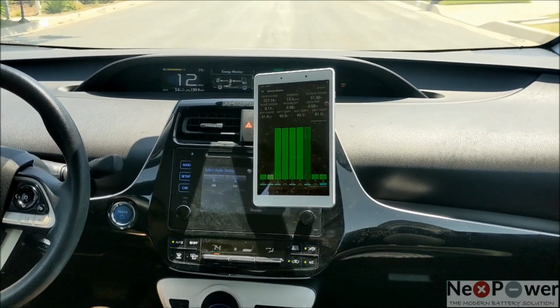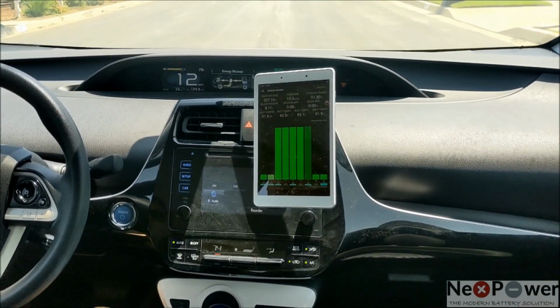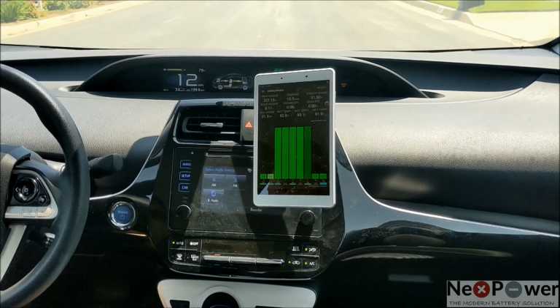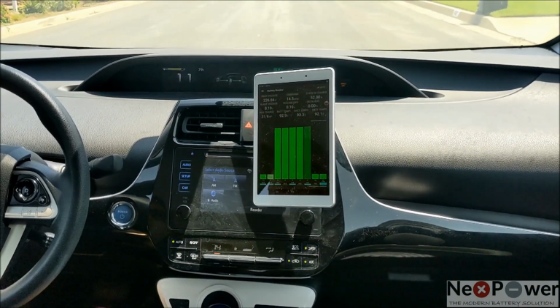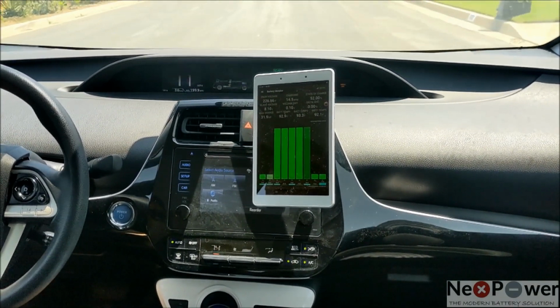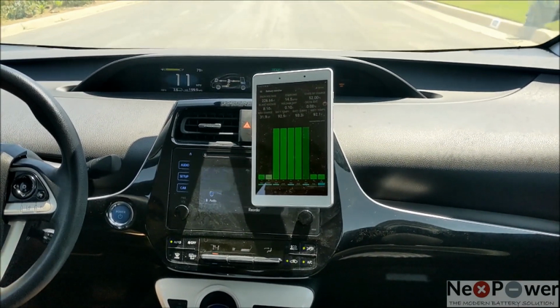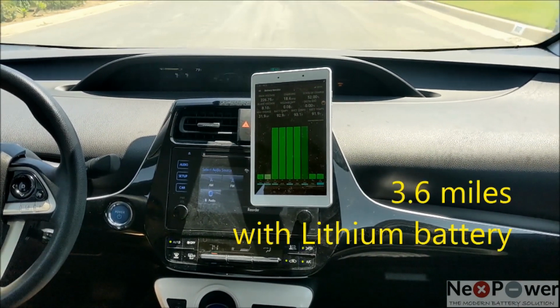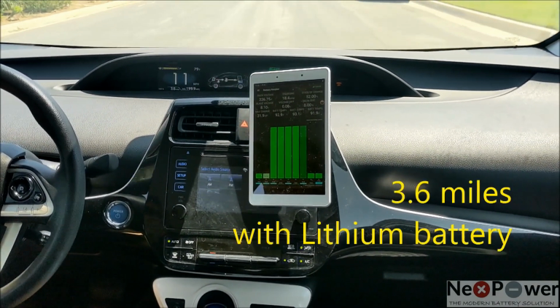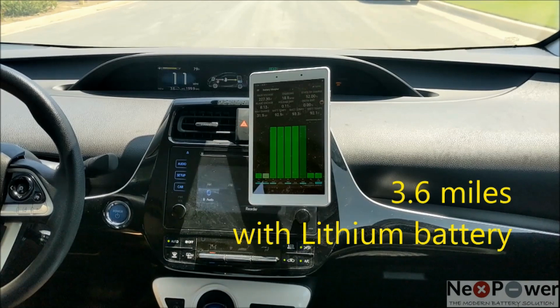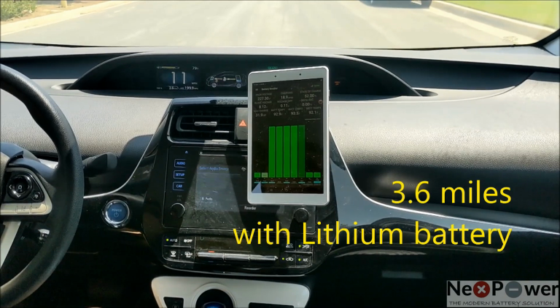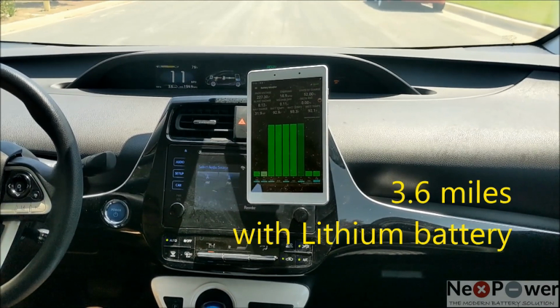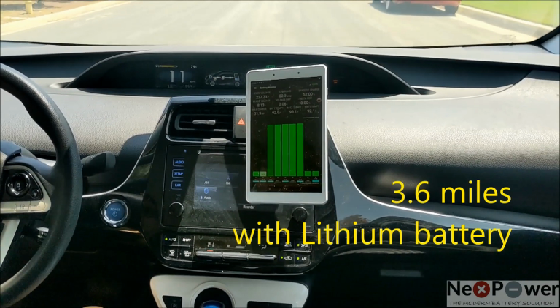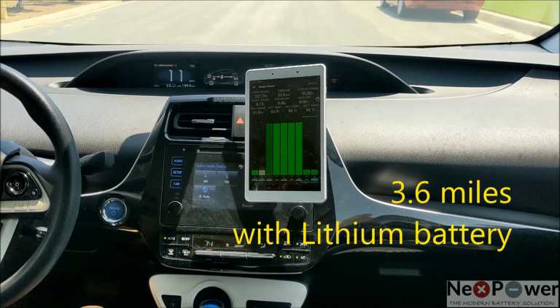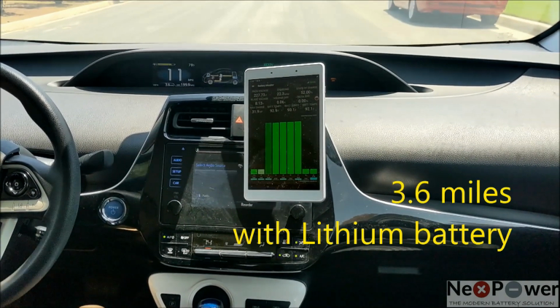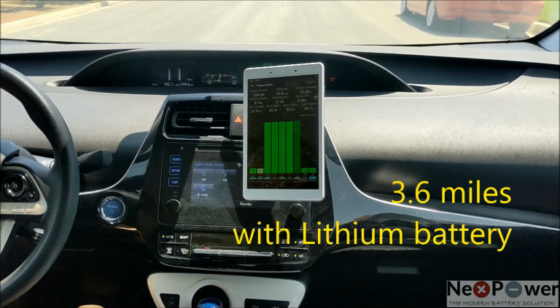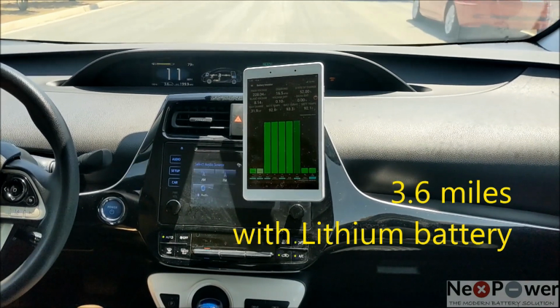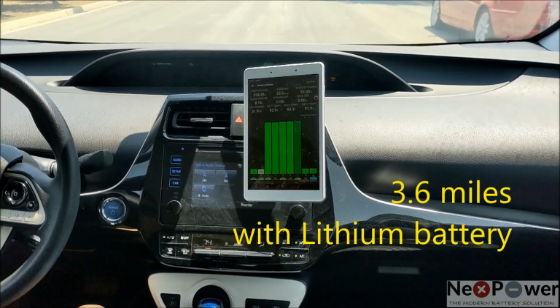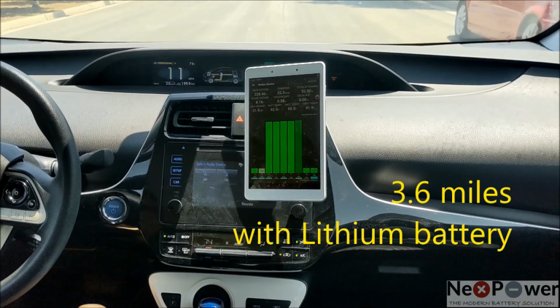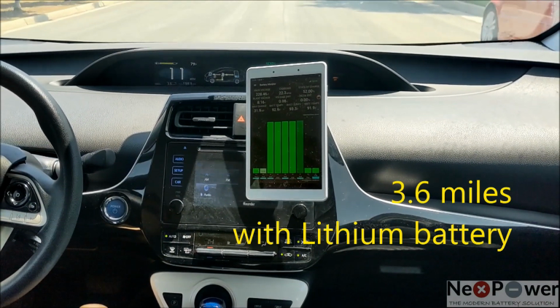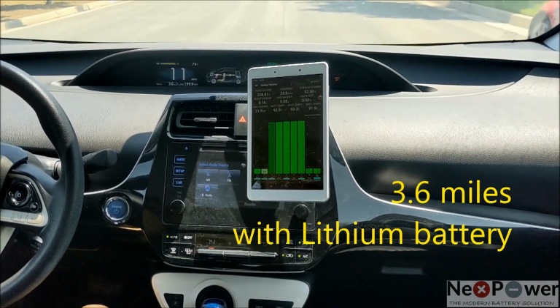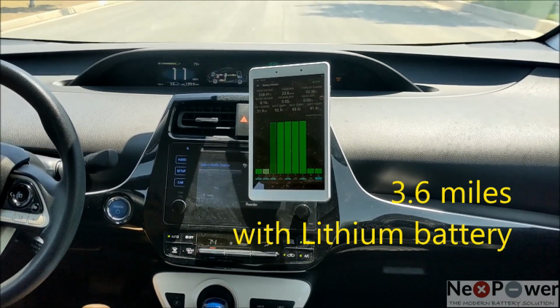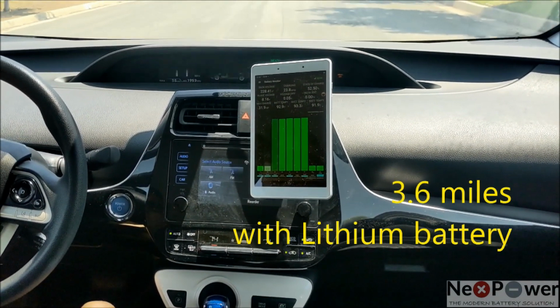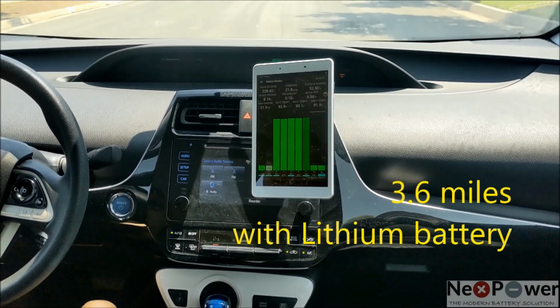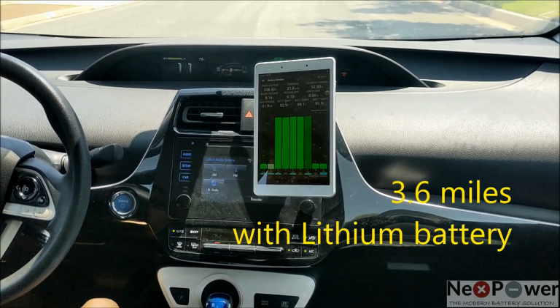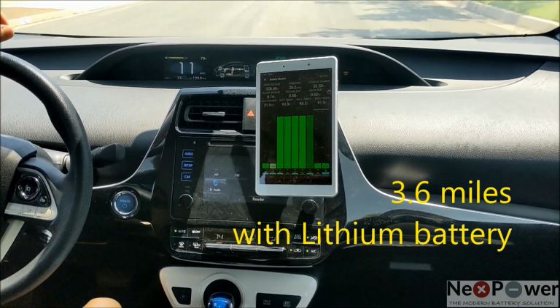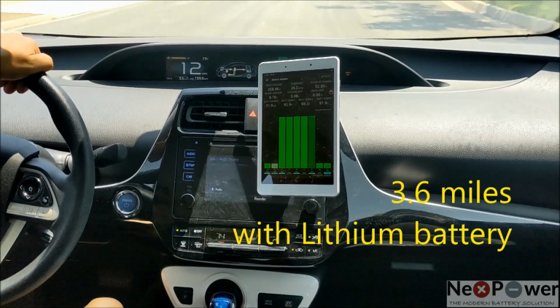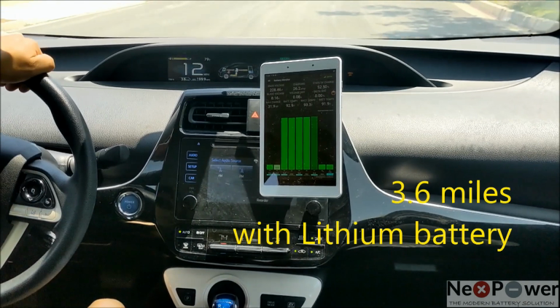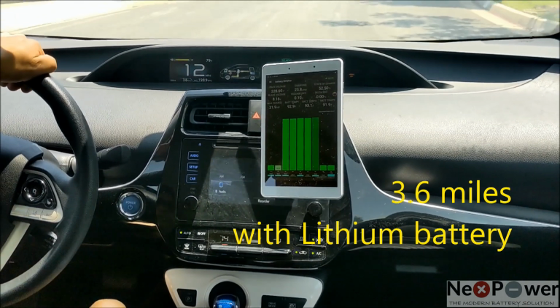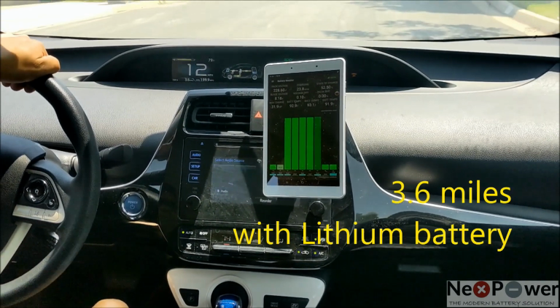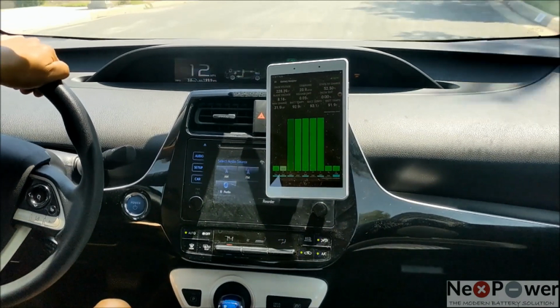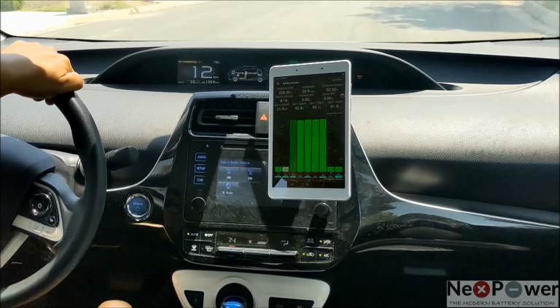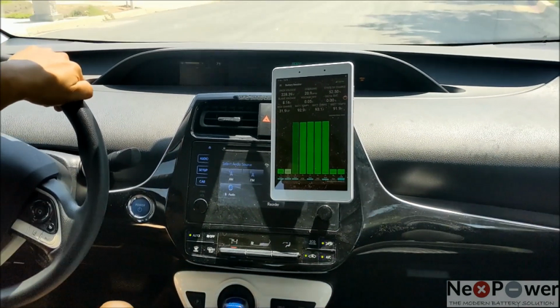And that's it — the engine kicks in. We are at 3.6 miles. The result is not even close: 3.6 miles compared to 1.5 miles.